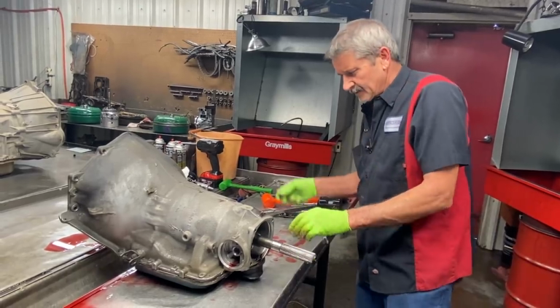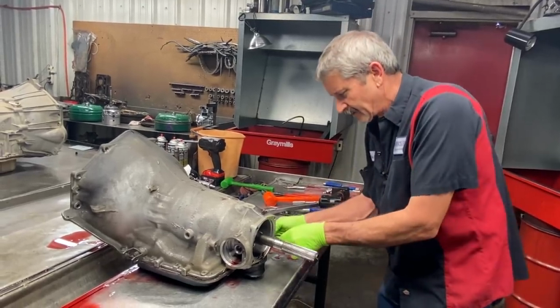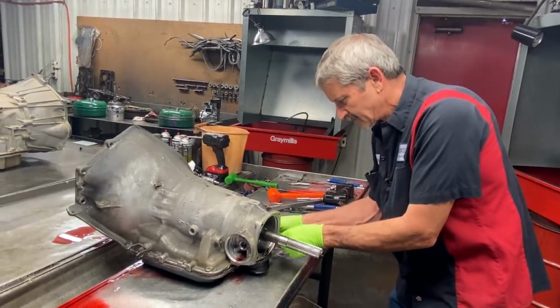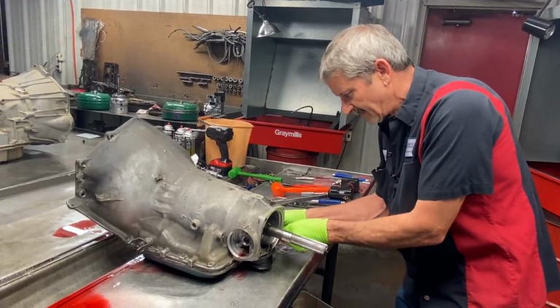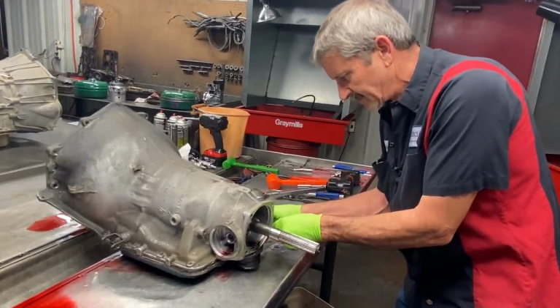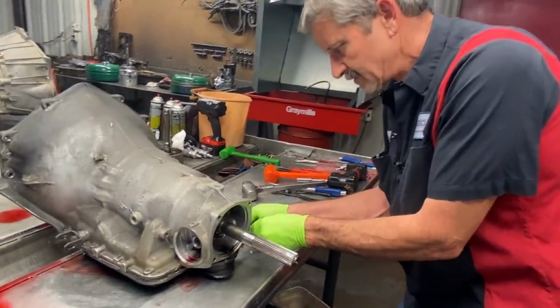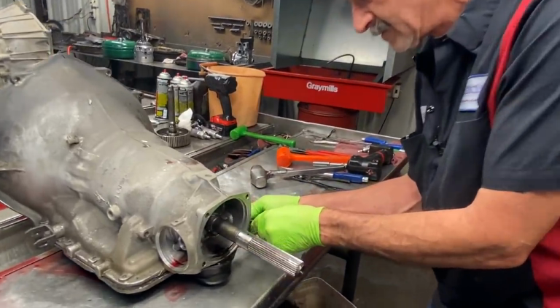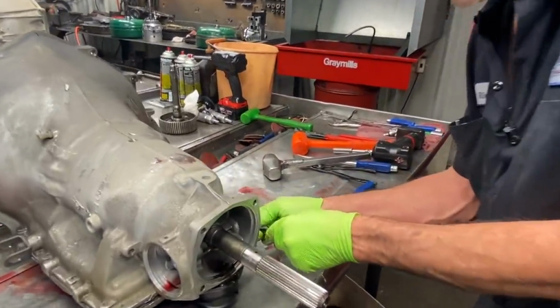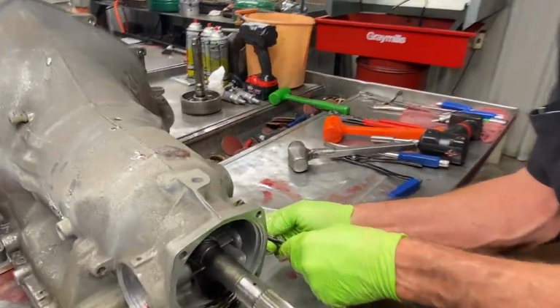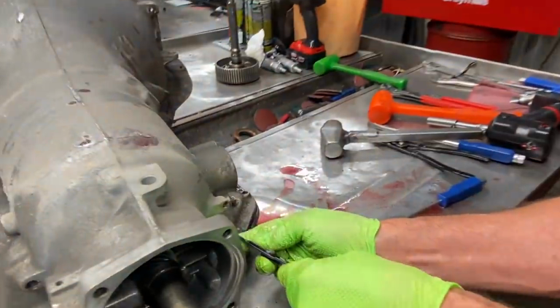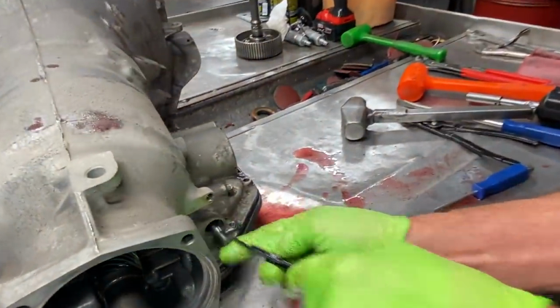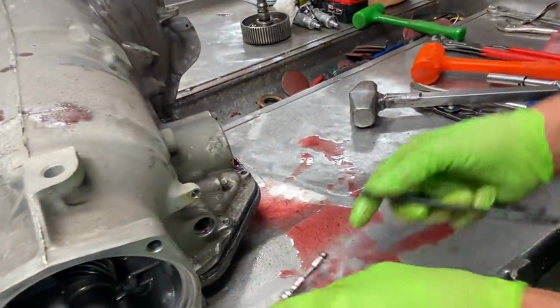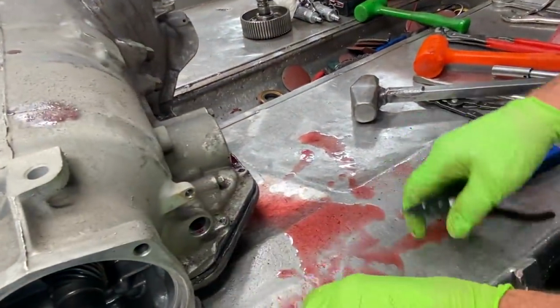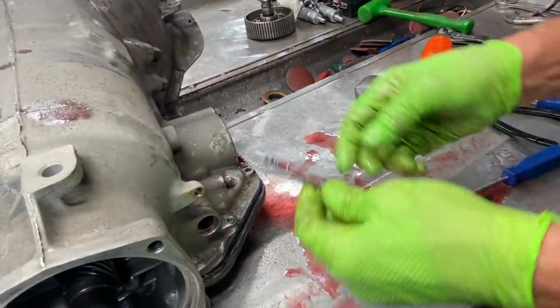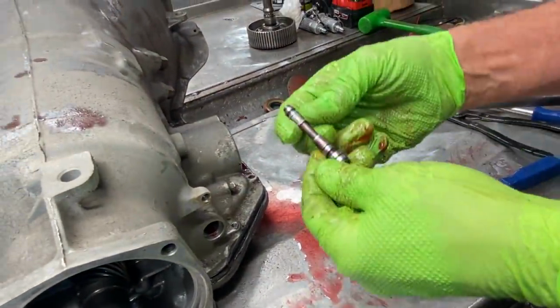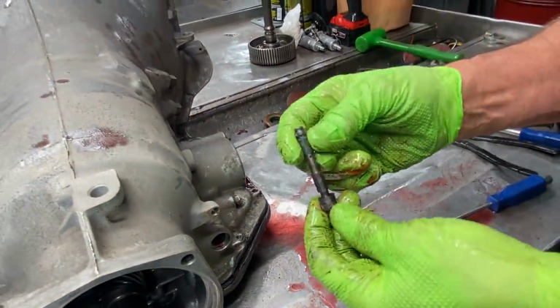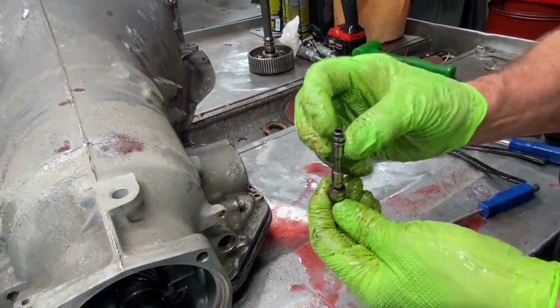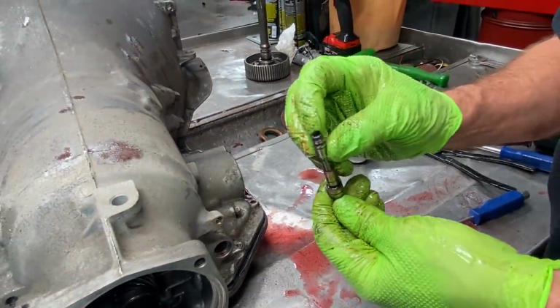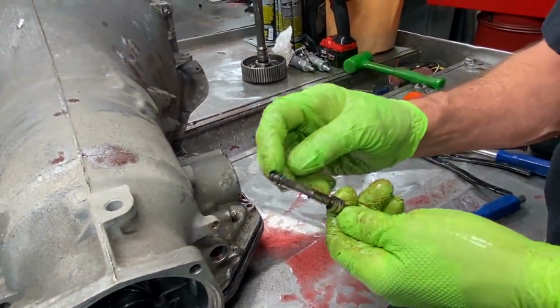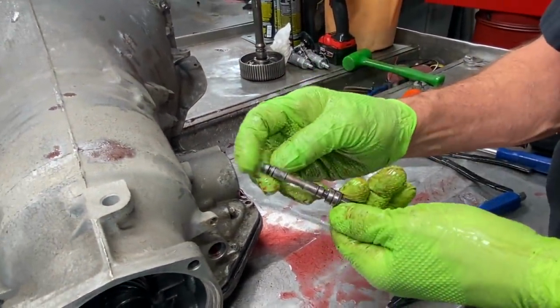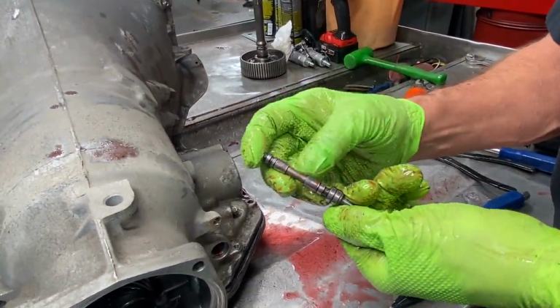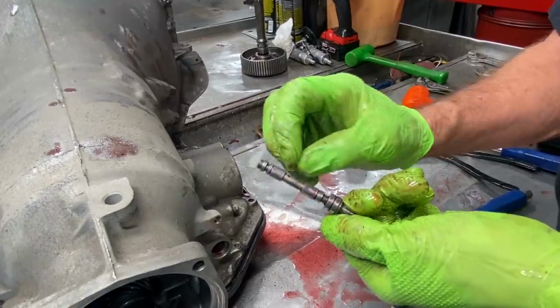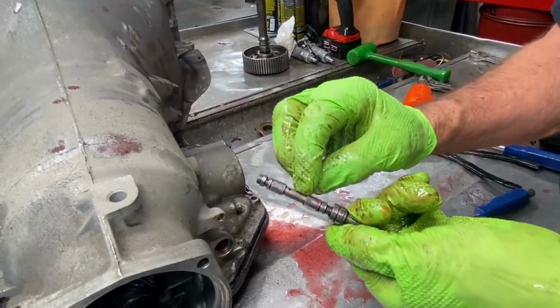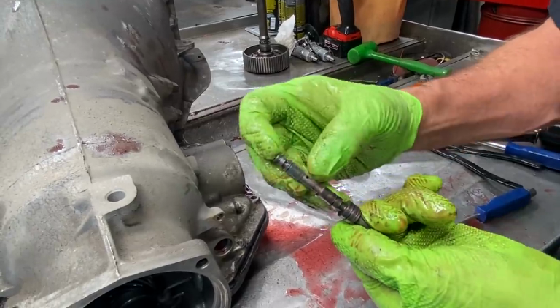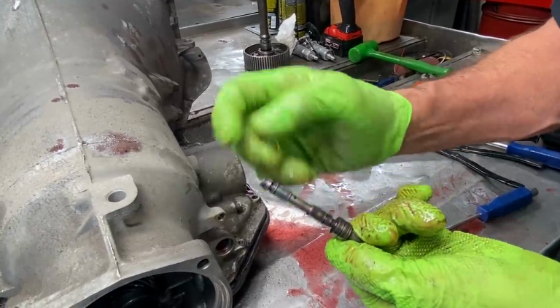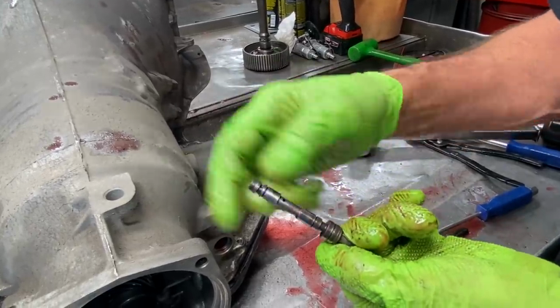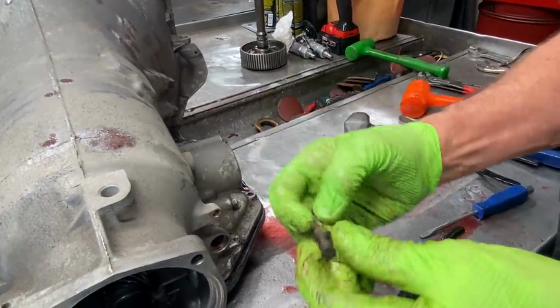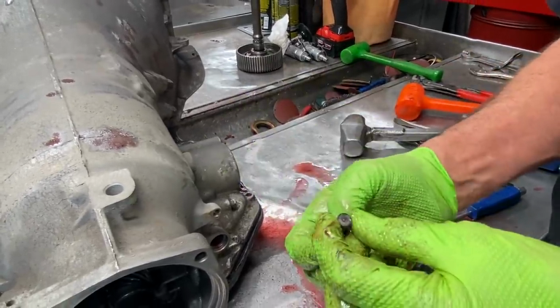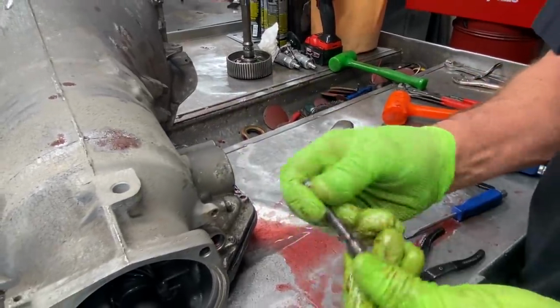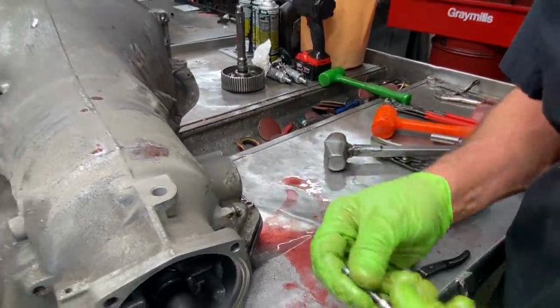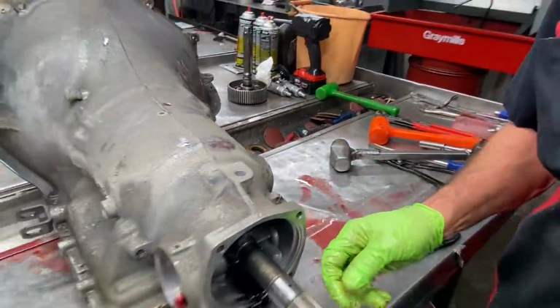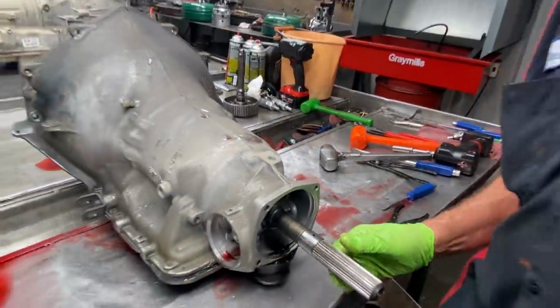So we're going to get our modulator valve out here. We're going to make sure it's cleaned up right here - got the hole clean here and here. Blow air through it, make sure it works good. Pretty simple.